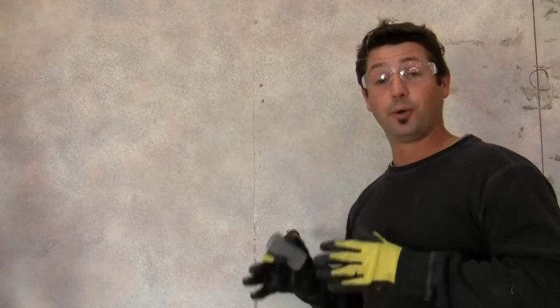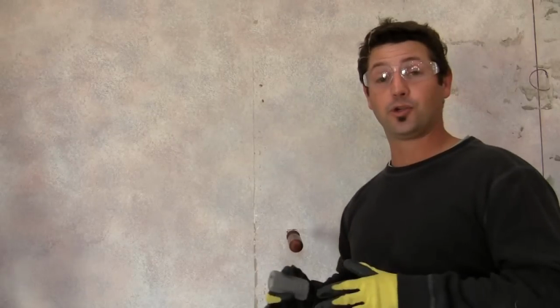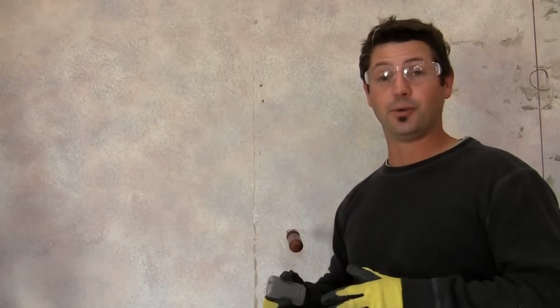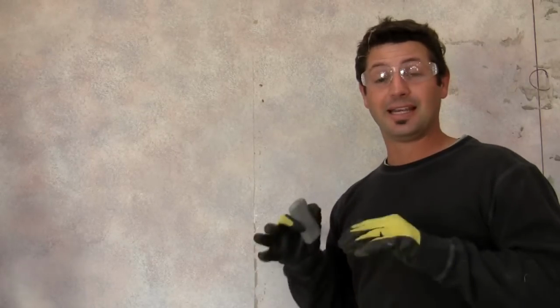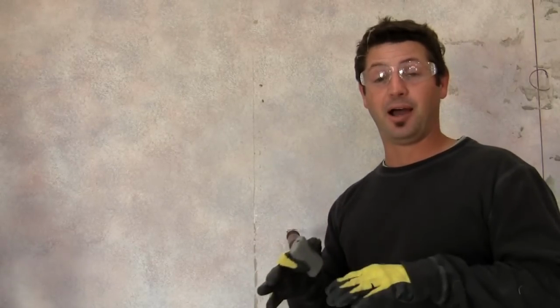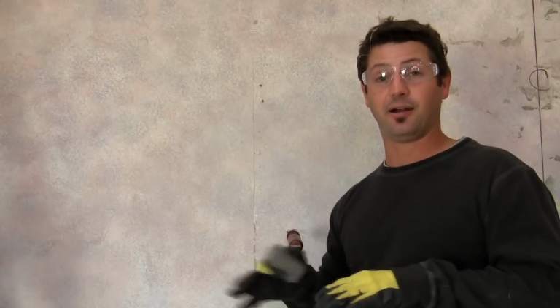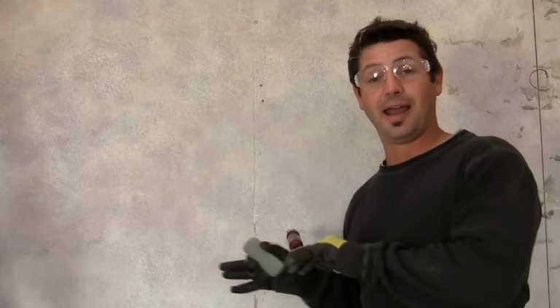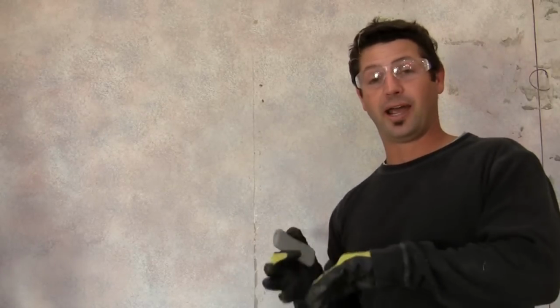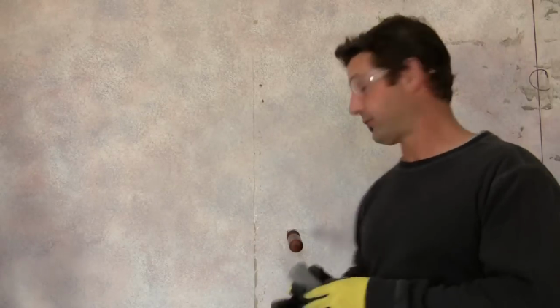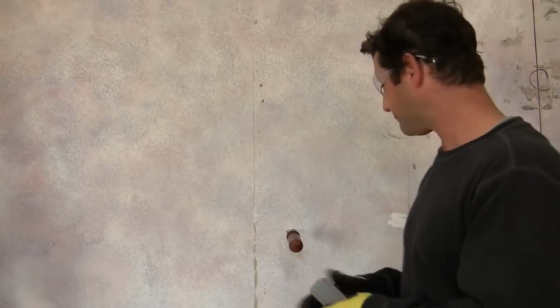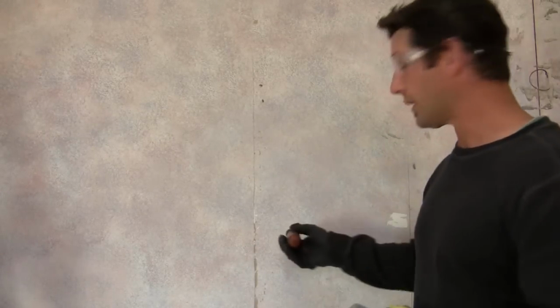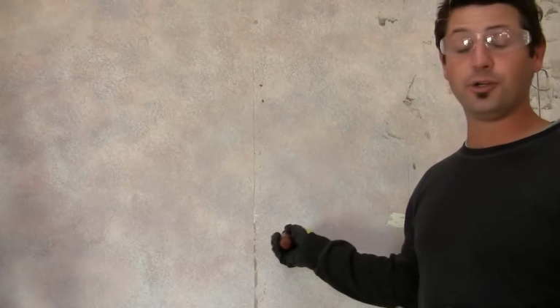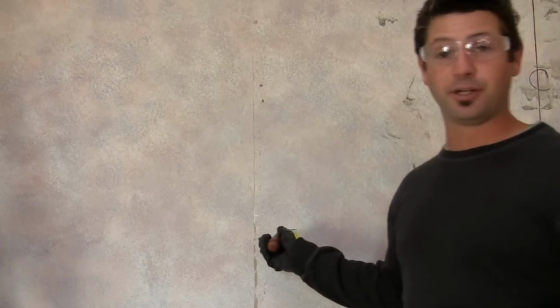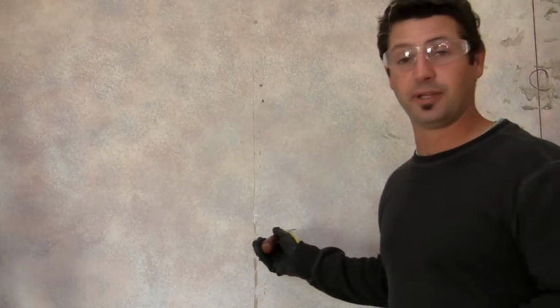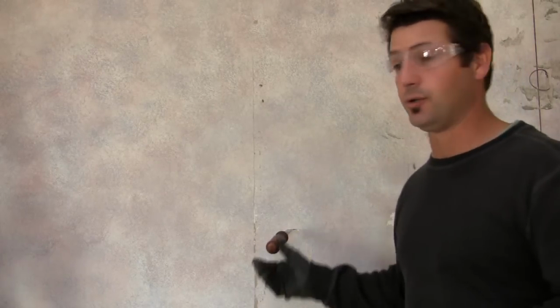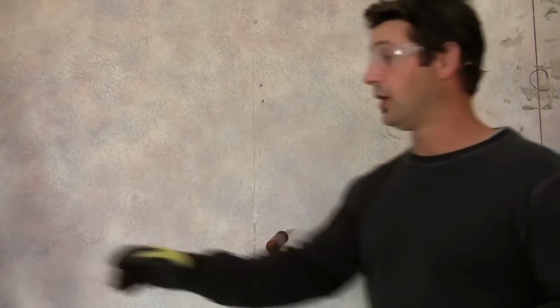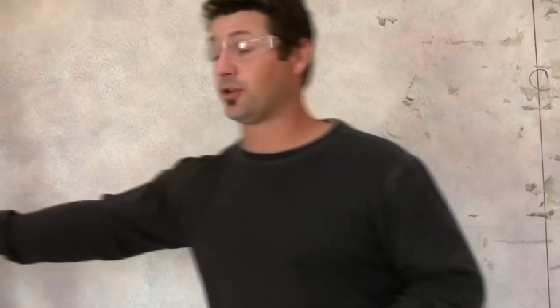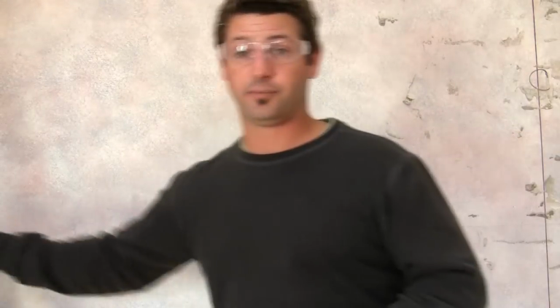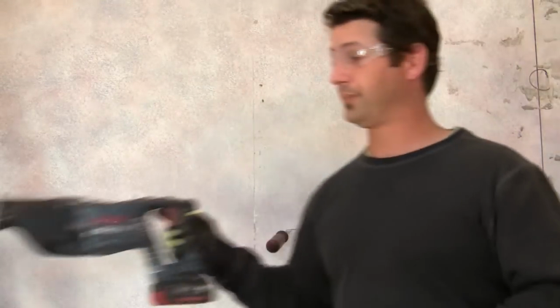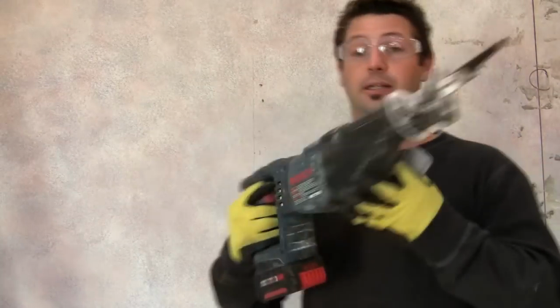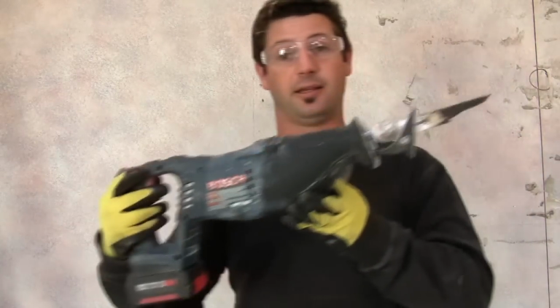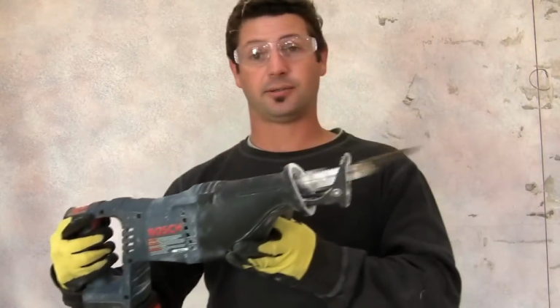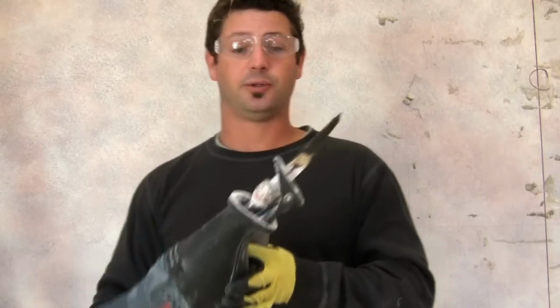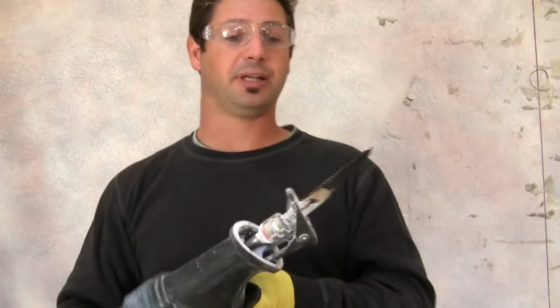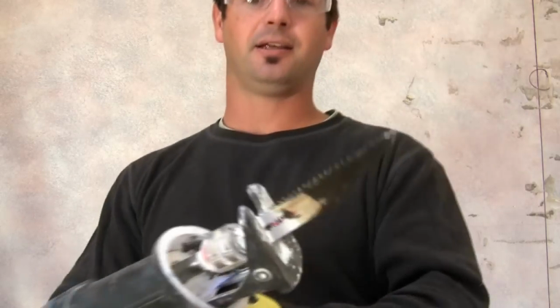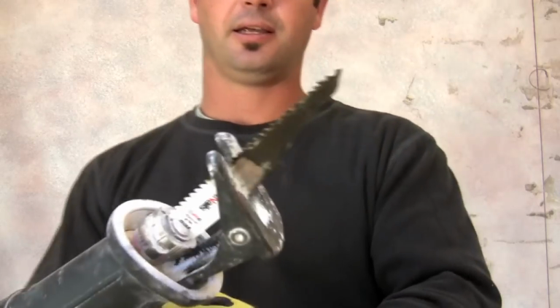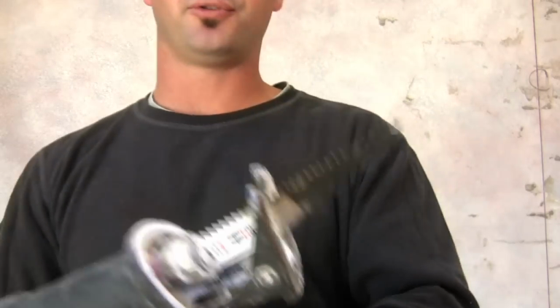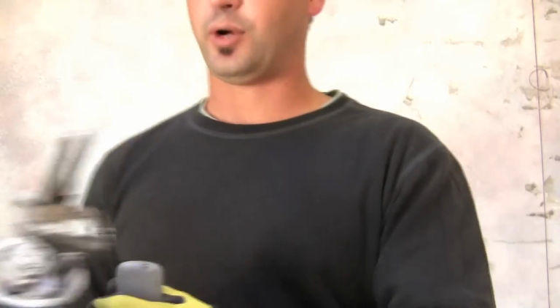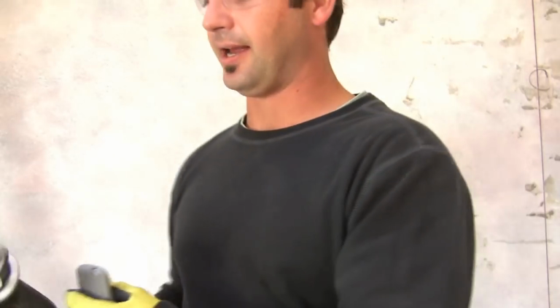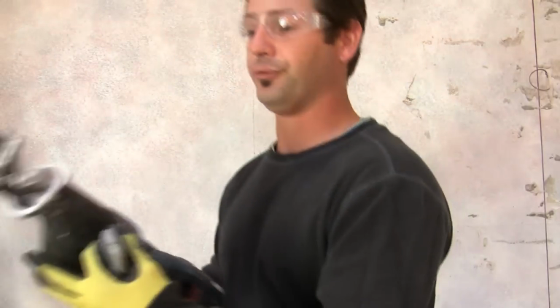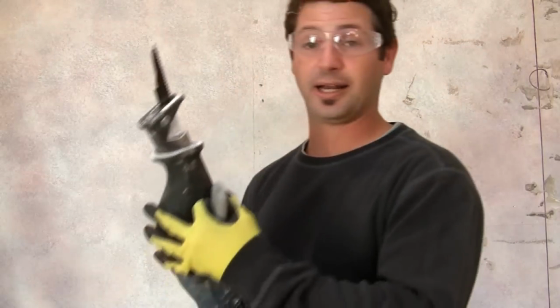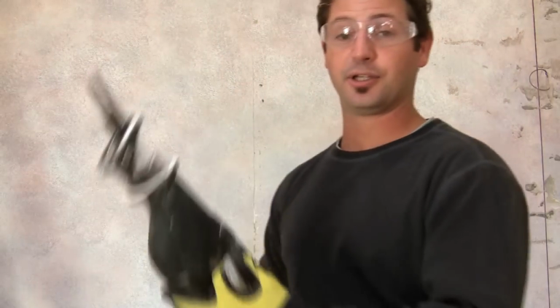What I want to try to do is get behind there and pry it off. You can use a bunch of different things. You can use a sawzall like this, which has a blade that moves very quickly and will do a lot of demolition.